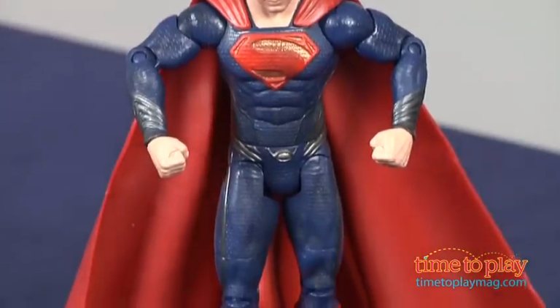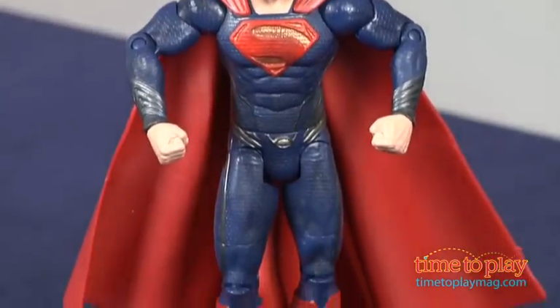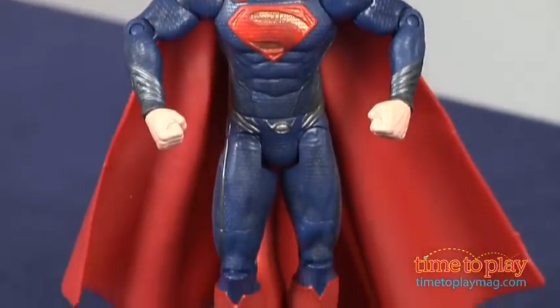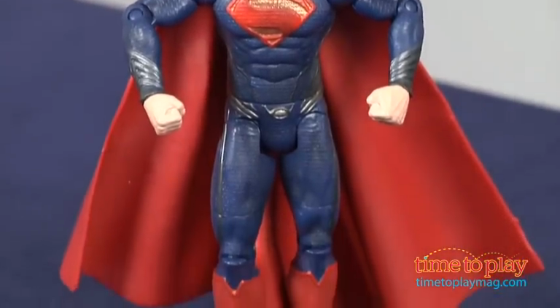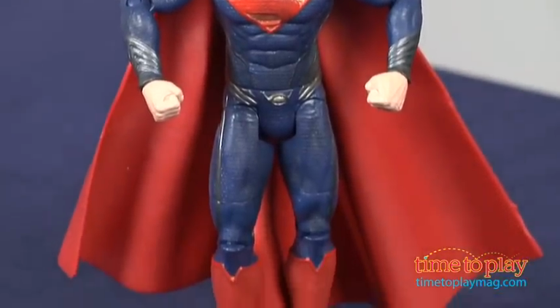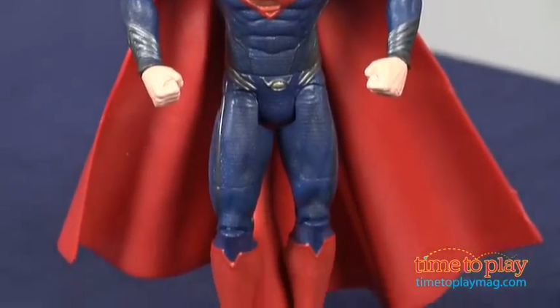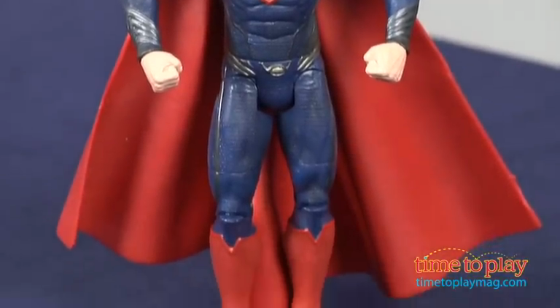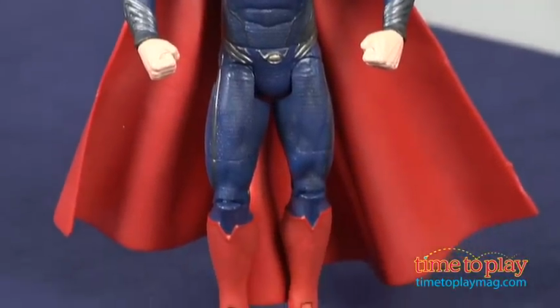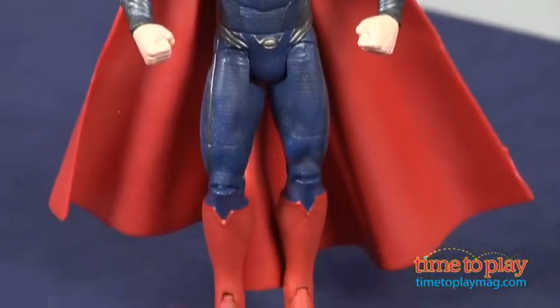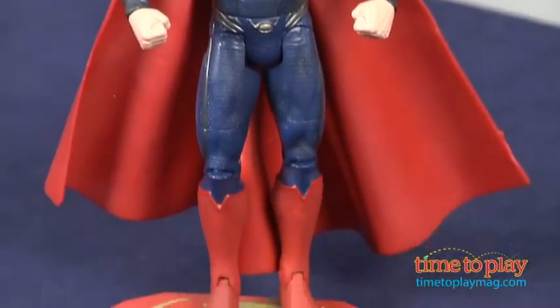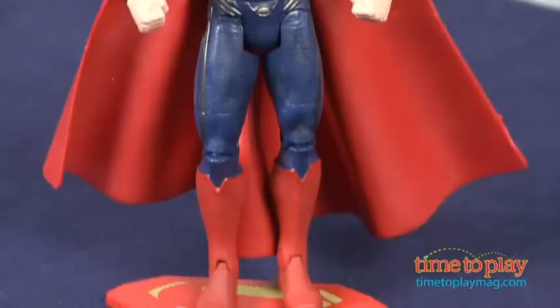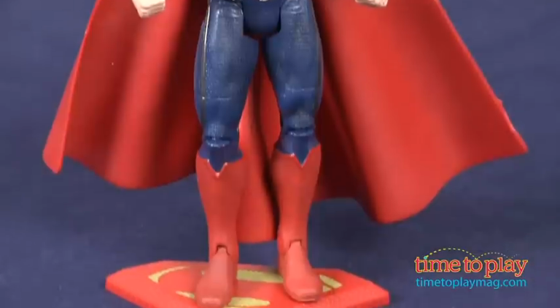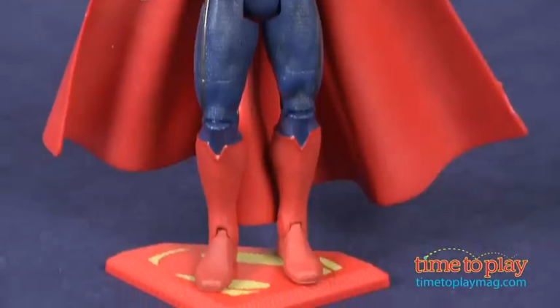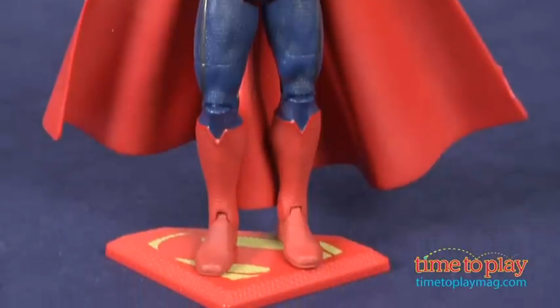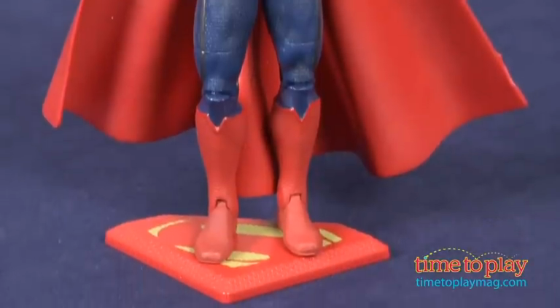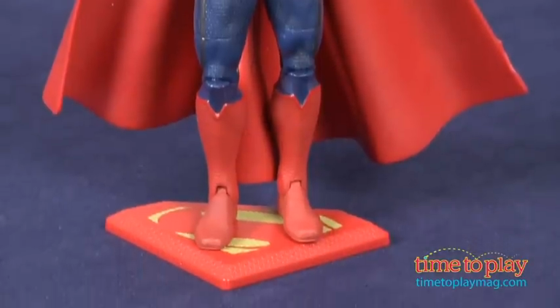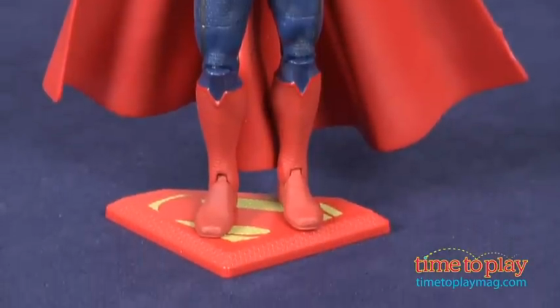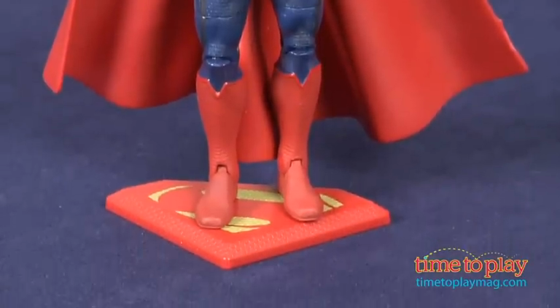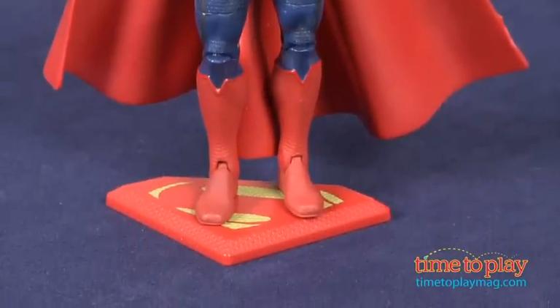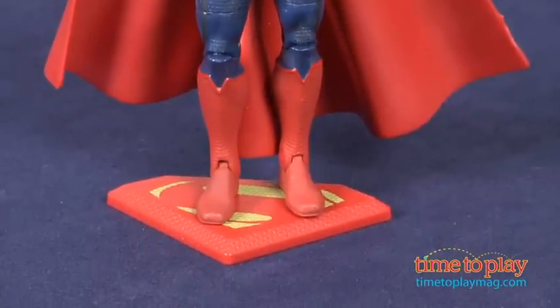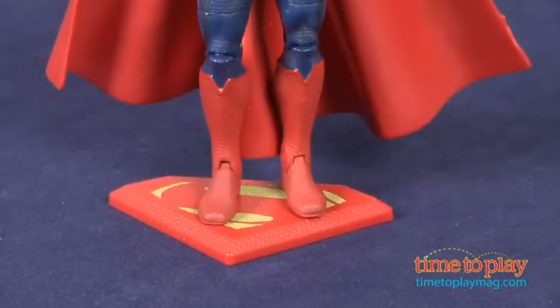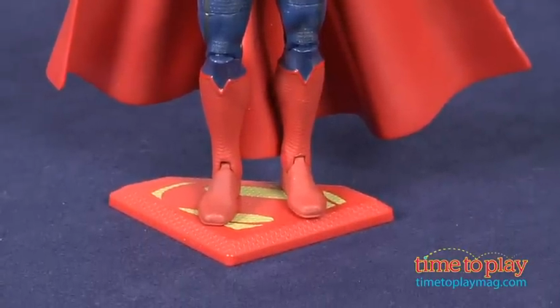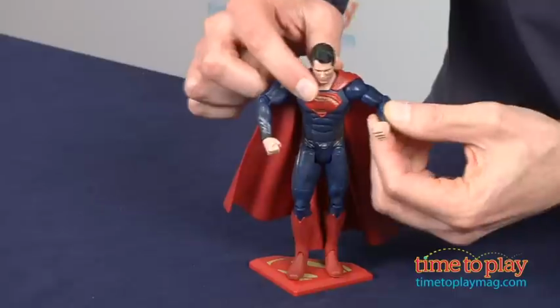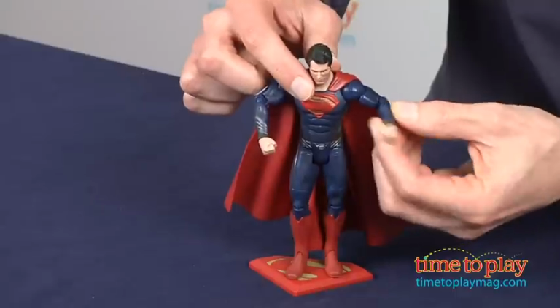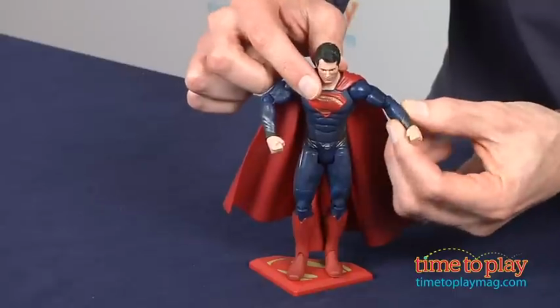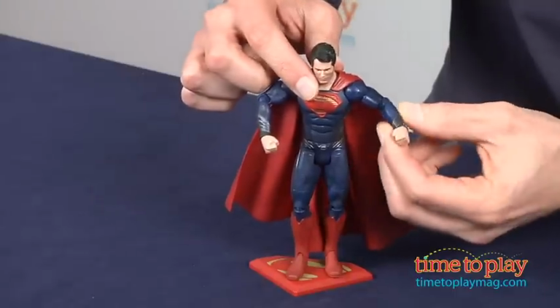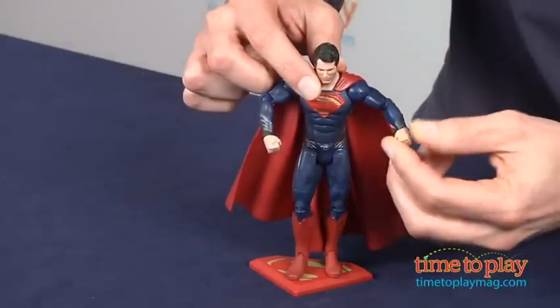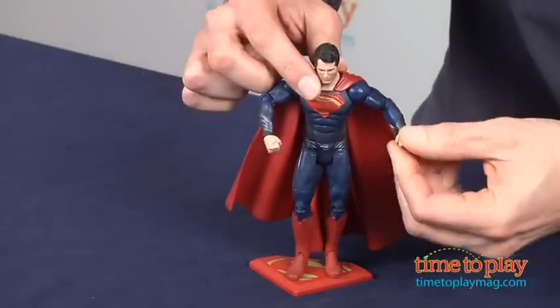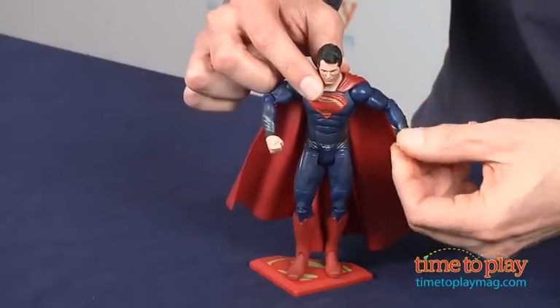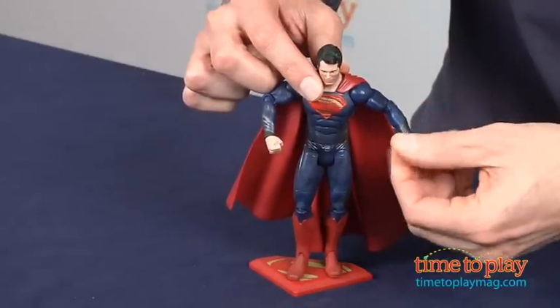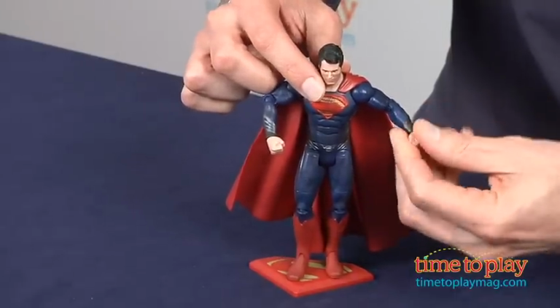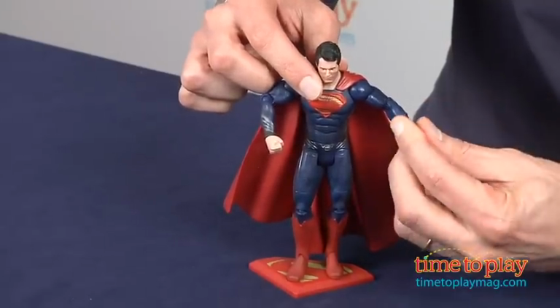Now this figure has much more detail, higher quality, it's very true to scale, and you'll also notice it has over 10 points of articulation.